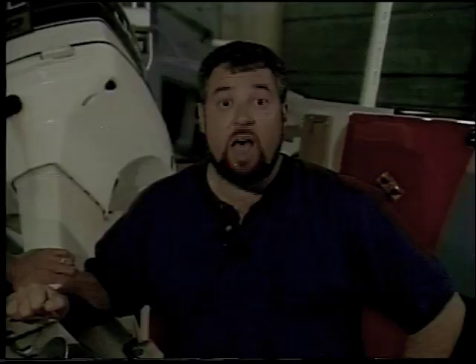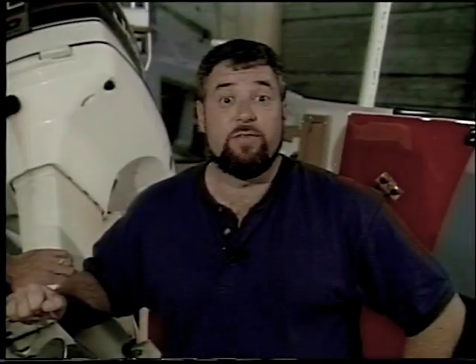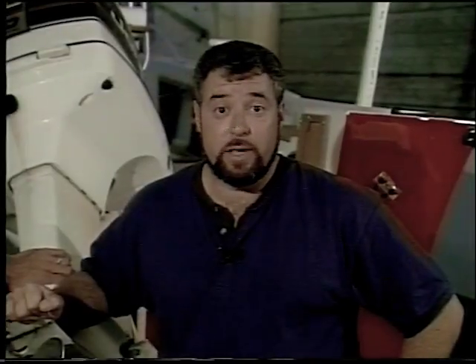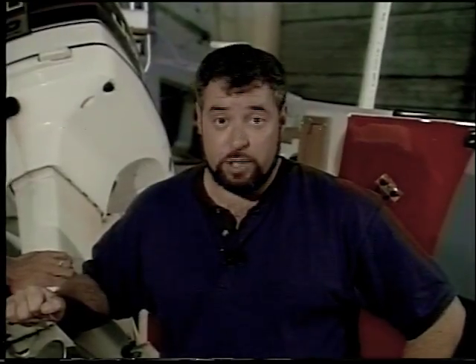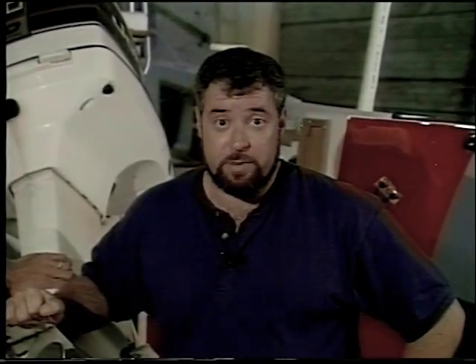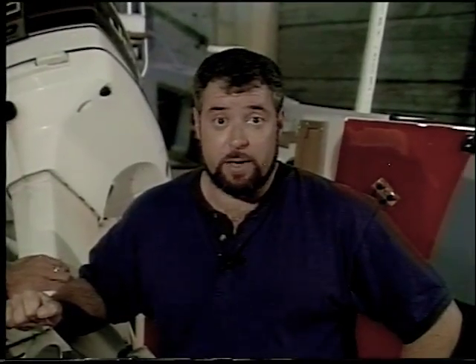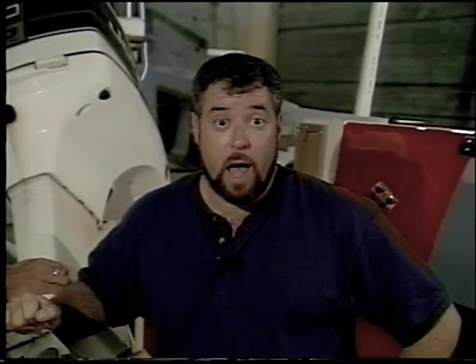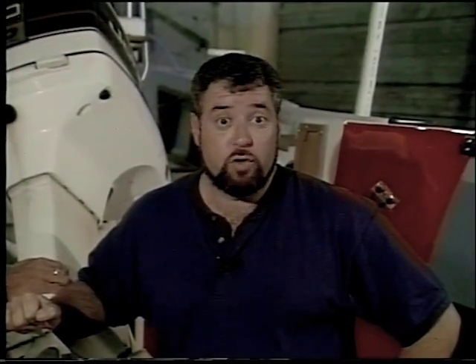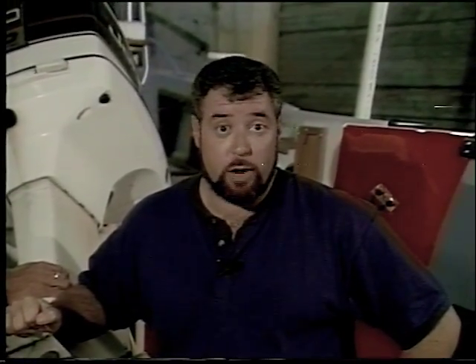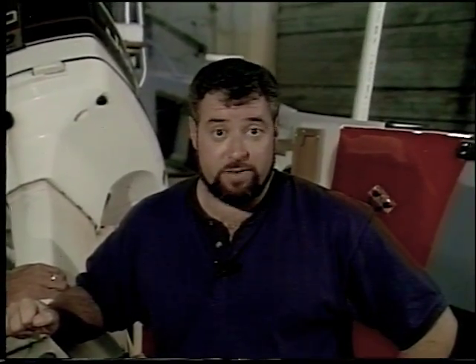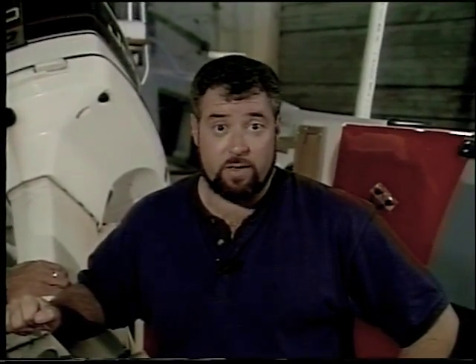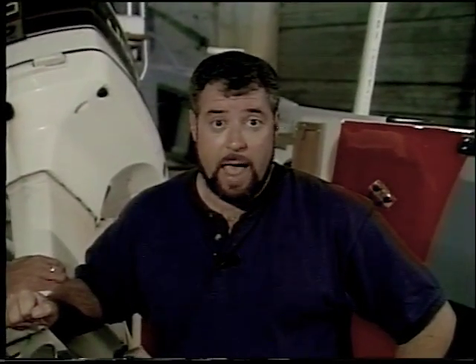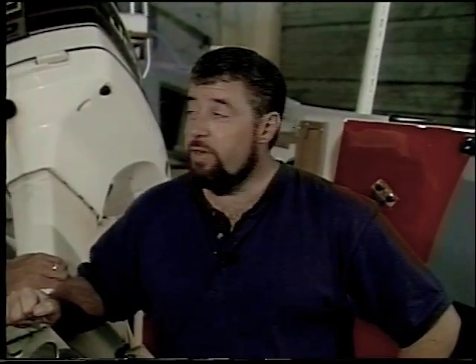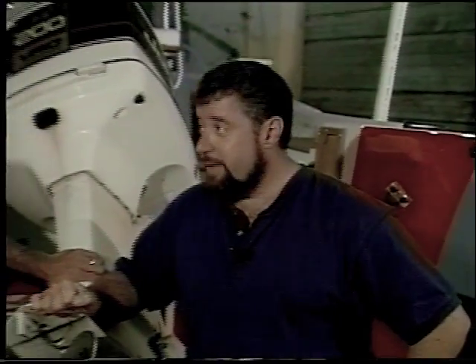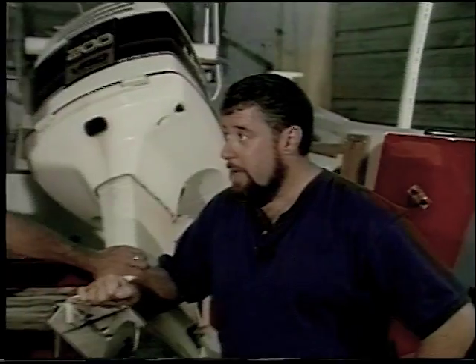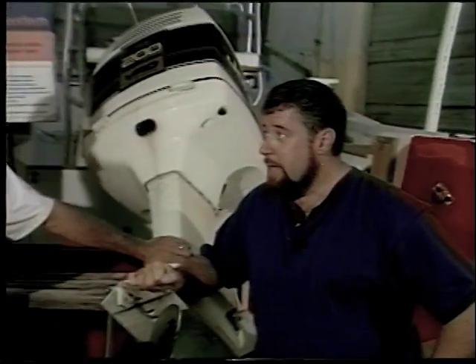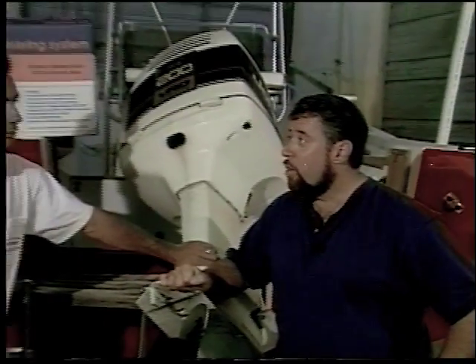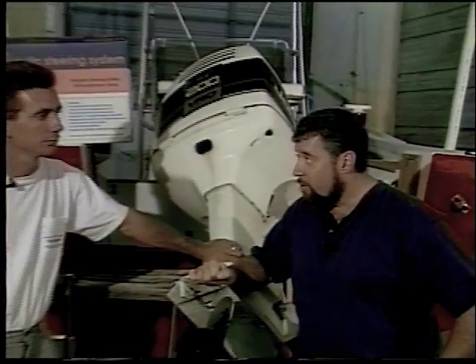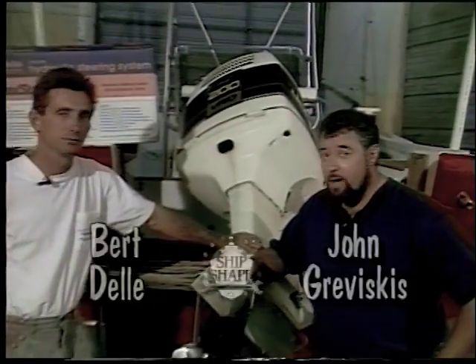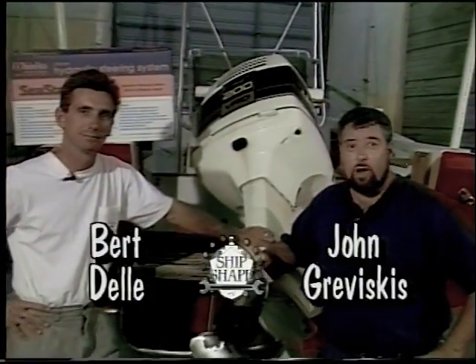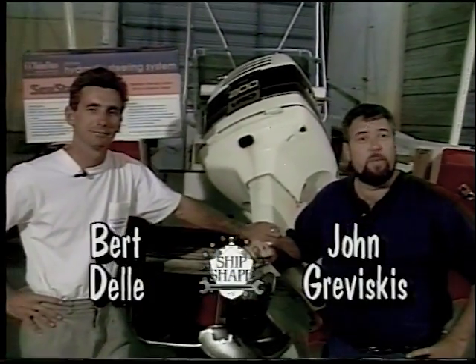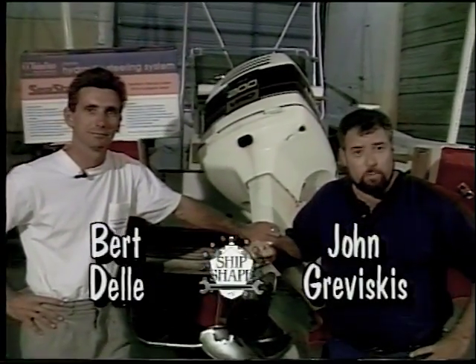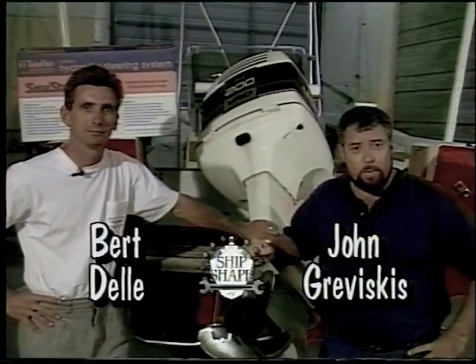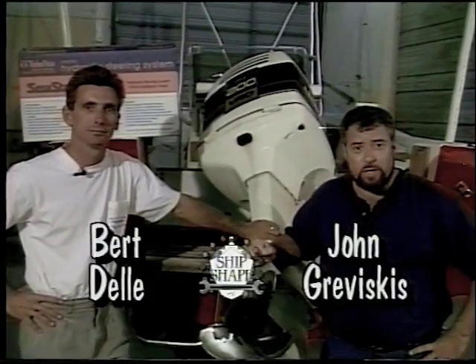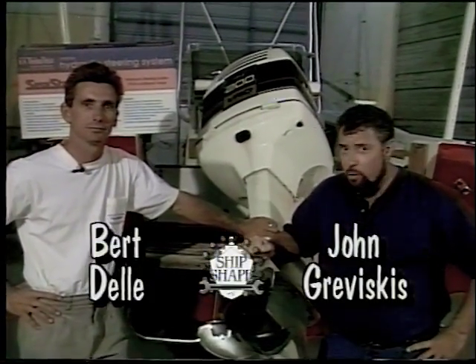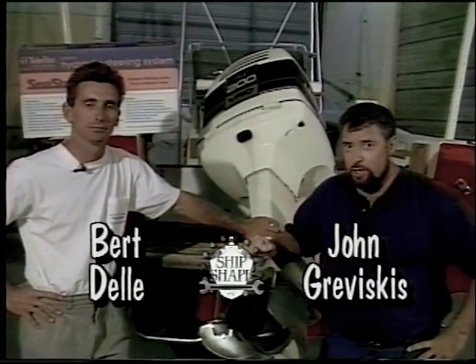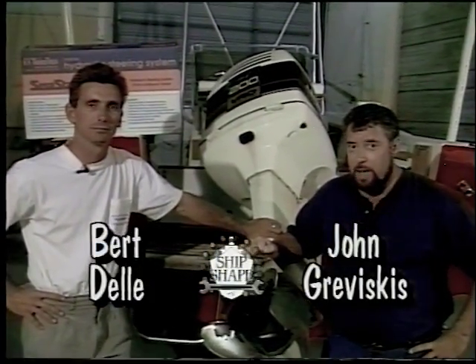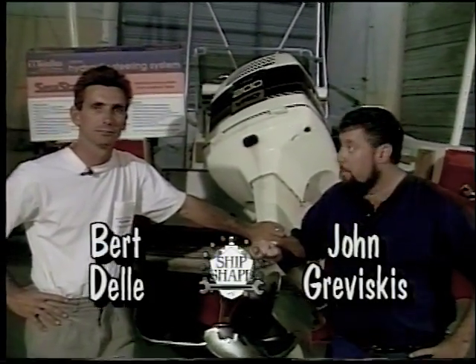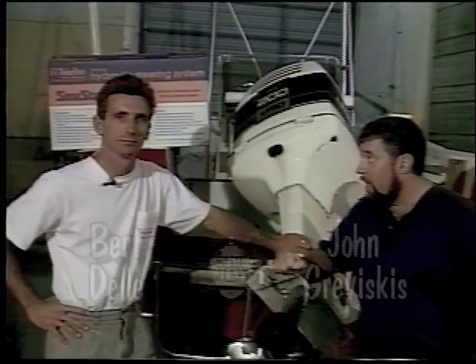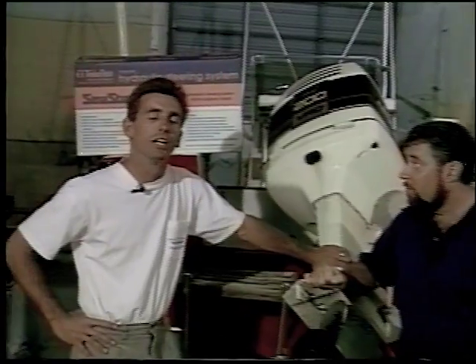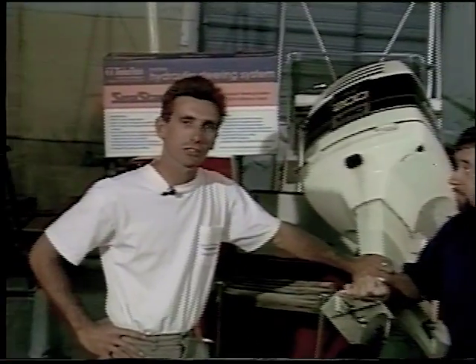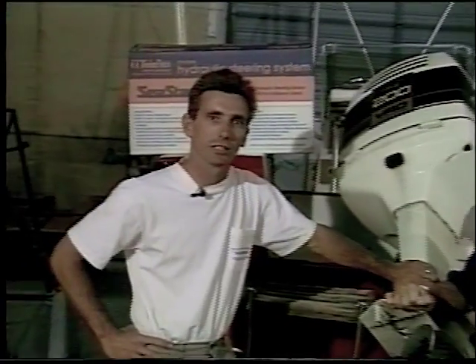Thanks for tuning in to Shipshape TV. I'm your host, John Braviscus, and with us again today is our technical advisor to all of the boat improvement projects out here at Shipshape, Bert Dell. Good to see you again.